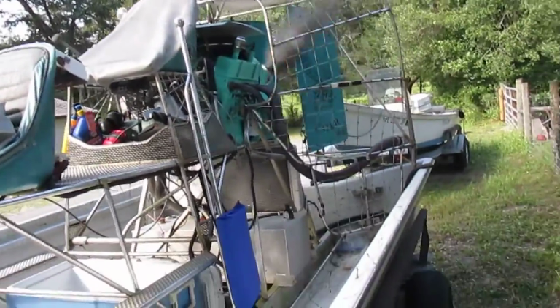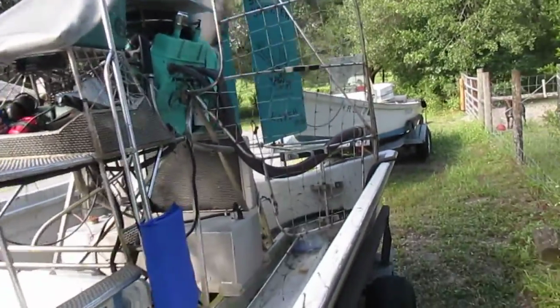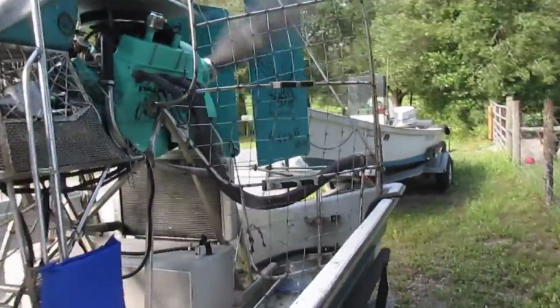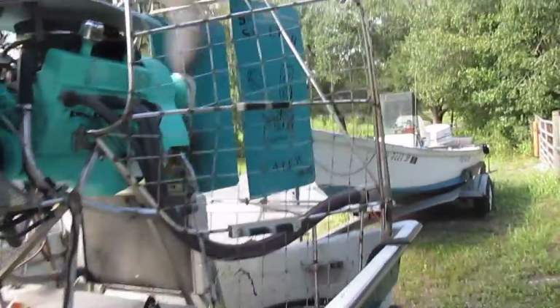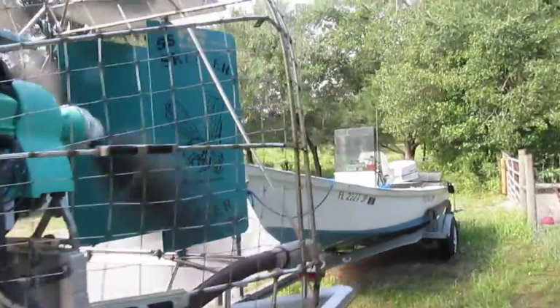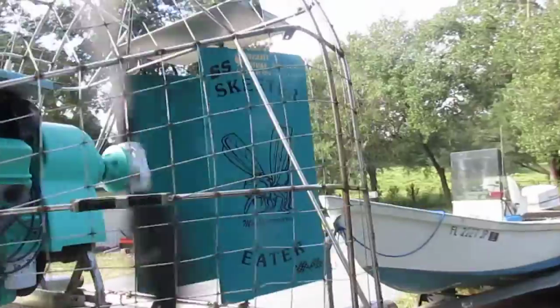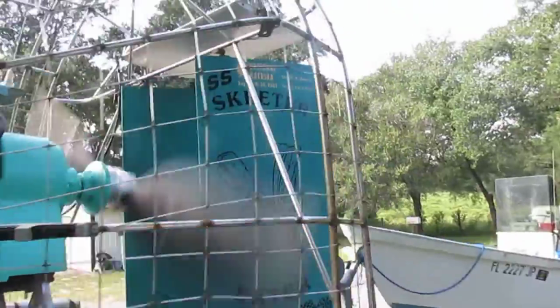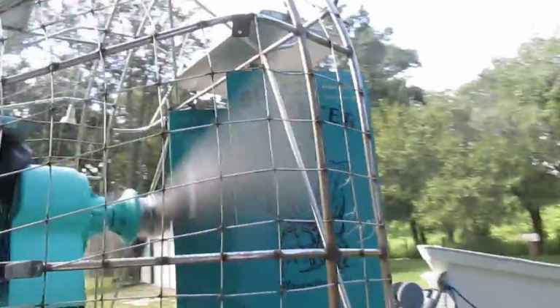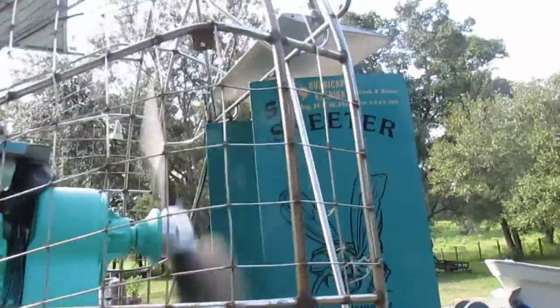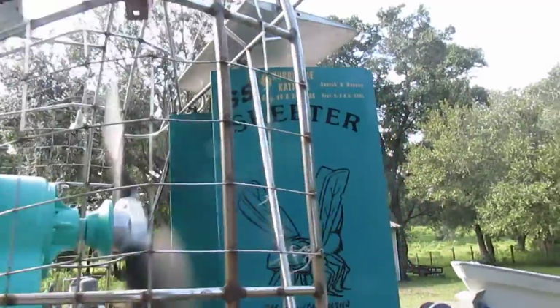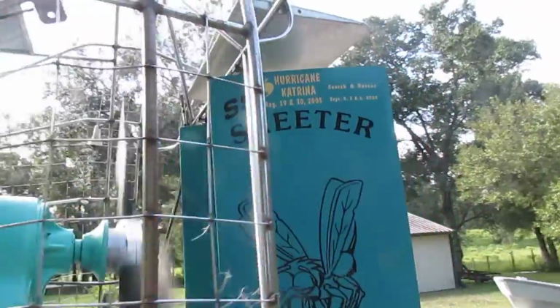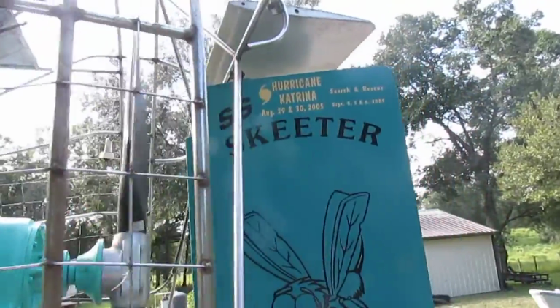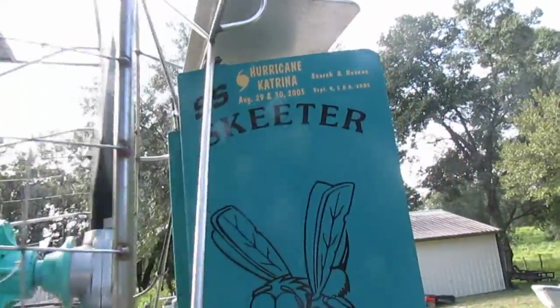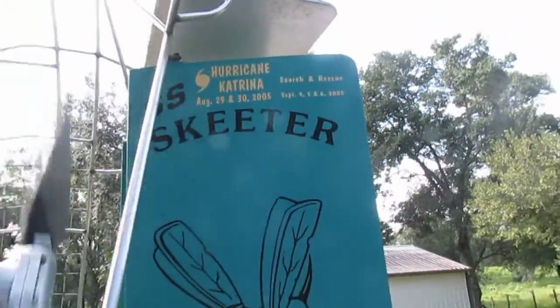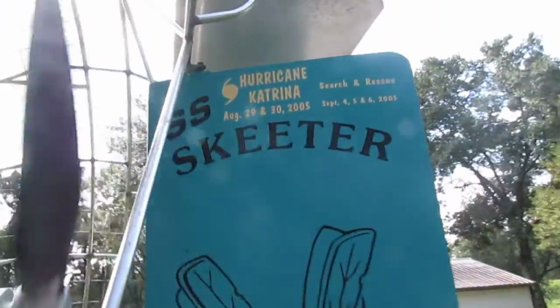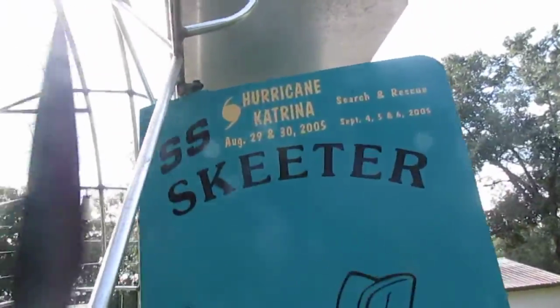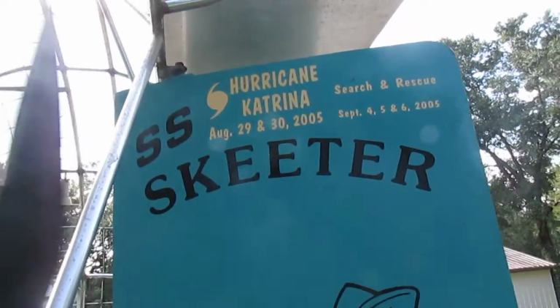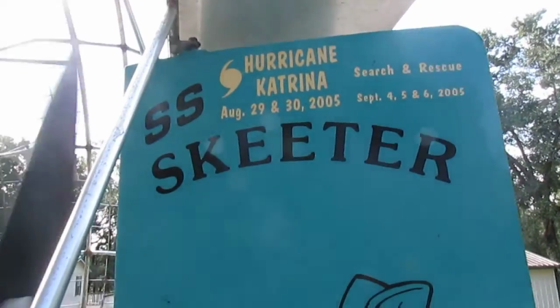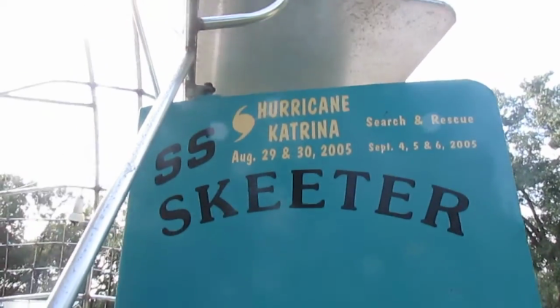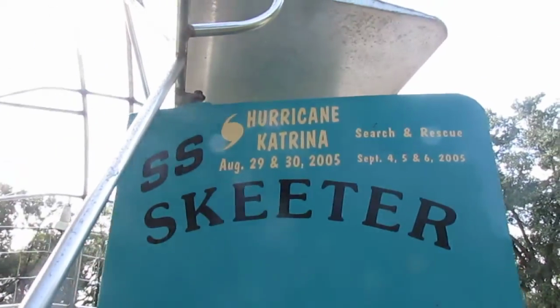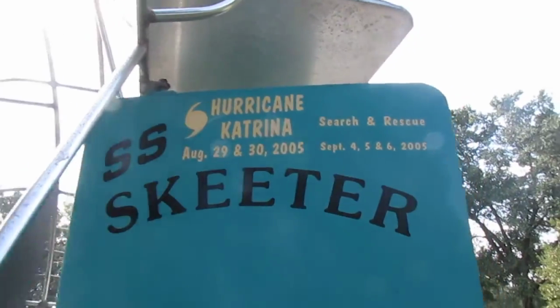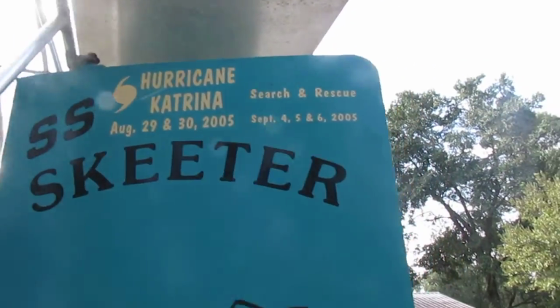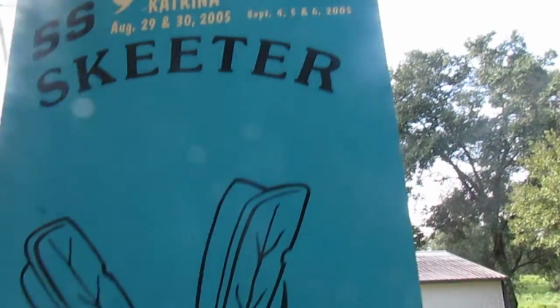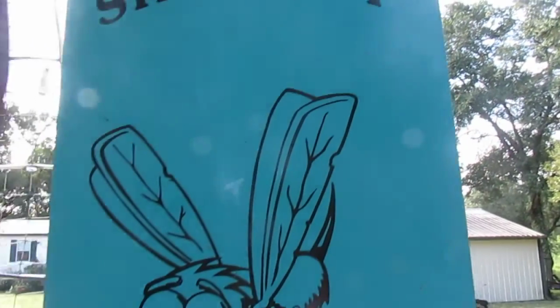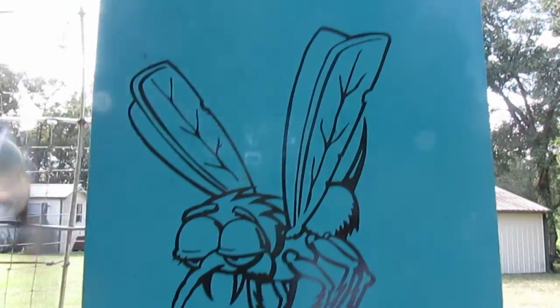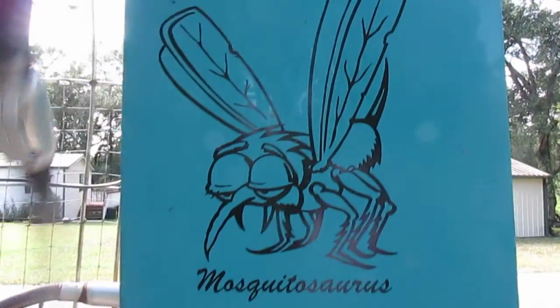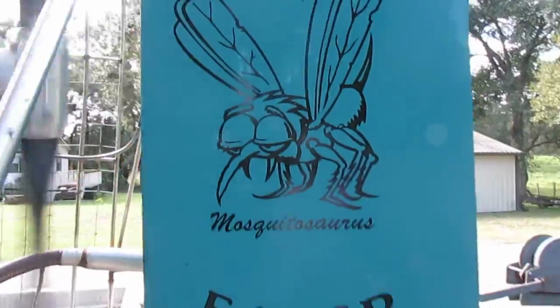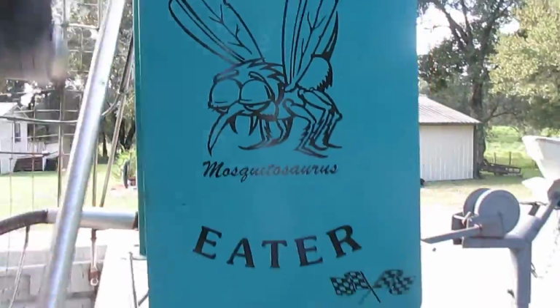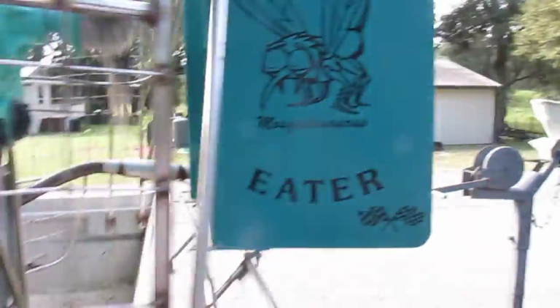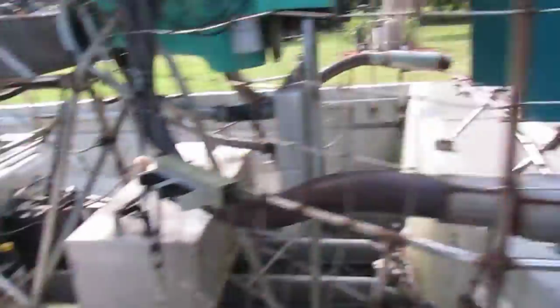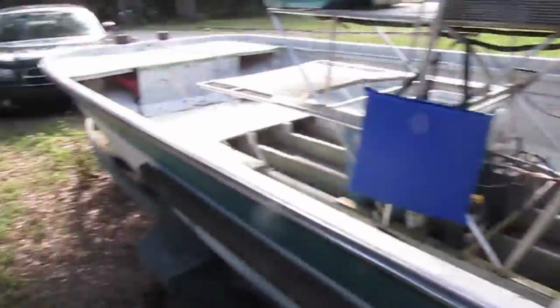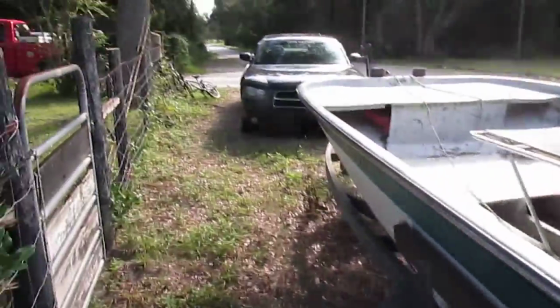It does good though. I haven't had it out on this motor. This is the SS ski reader.